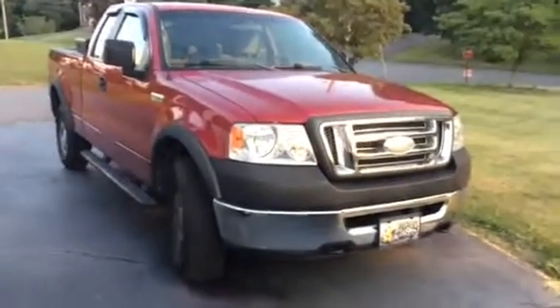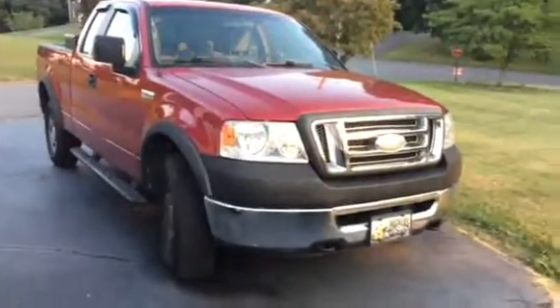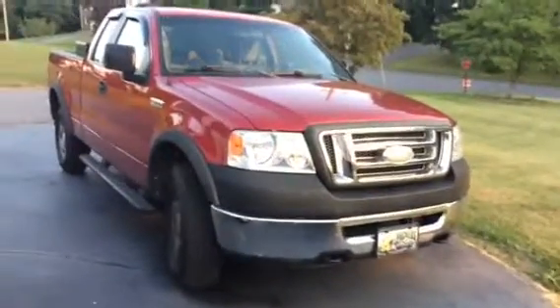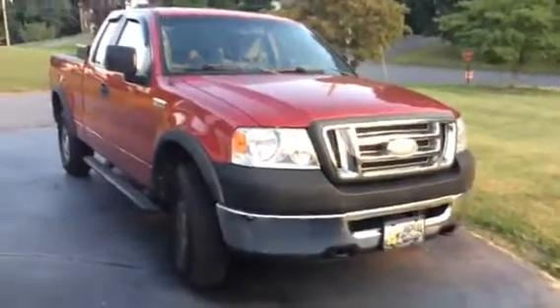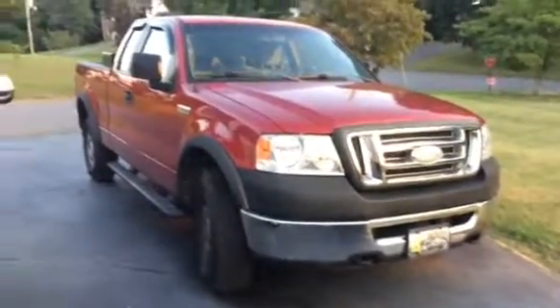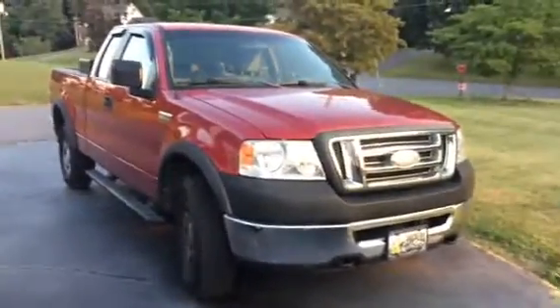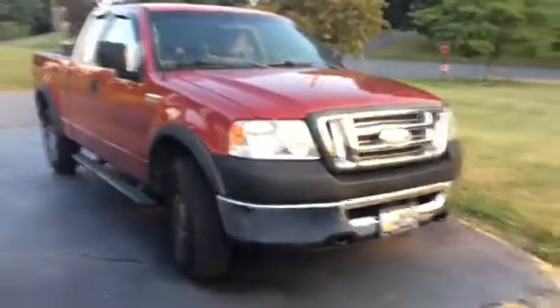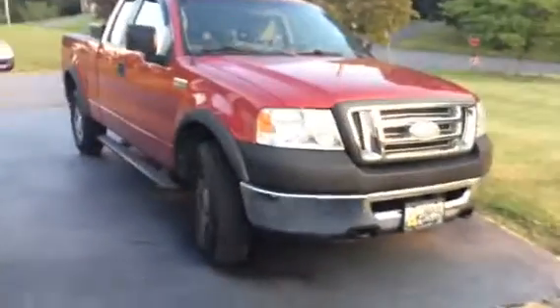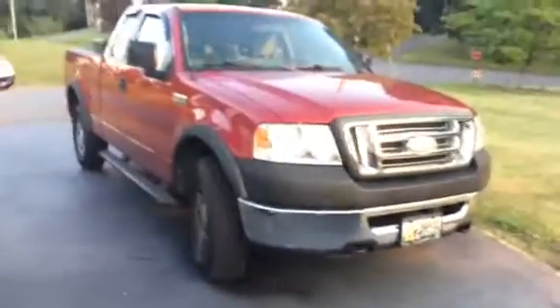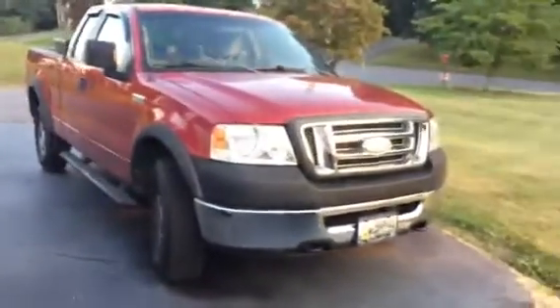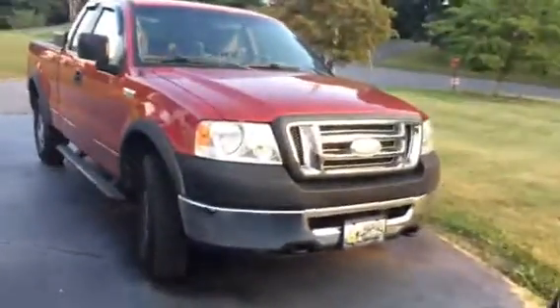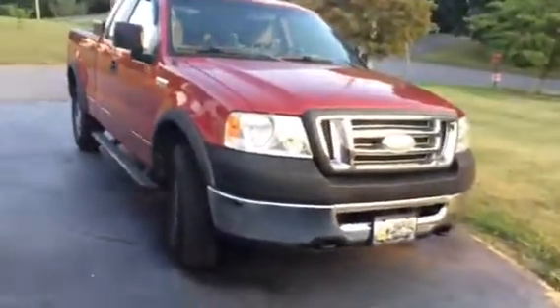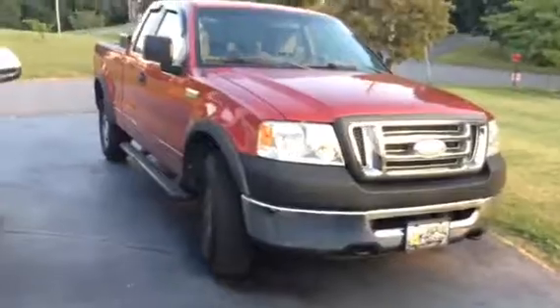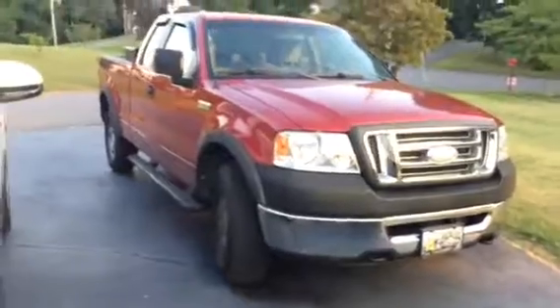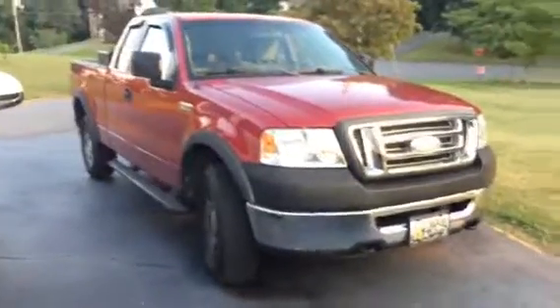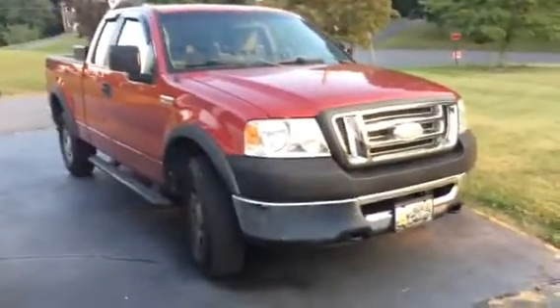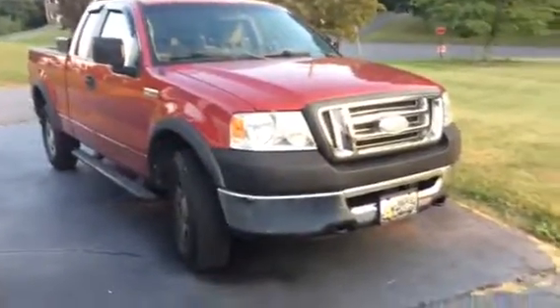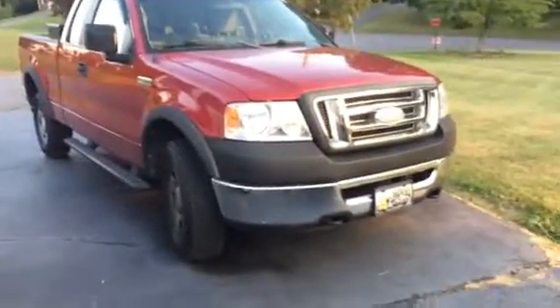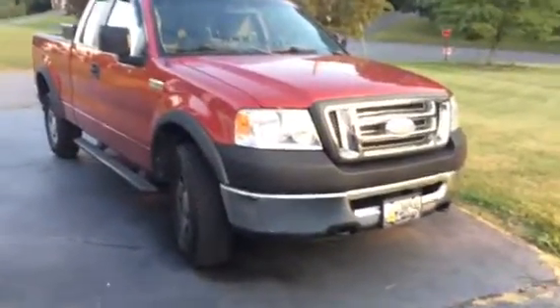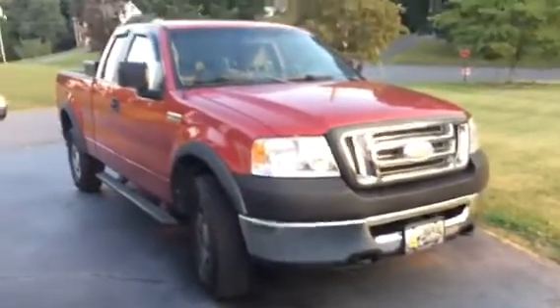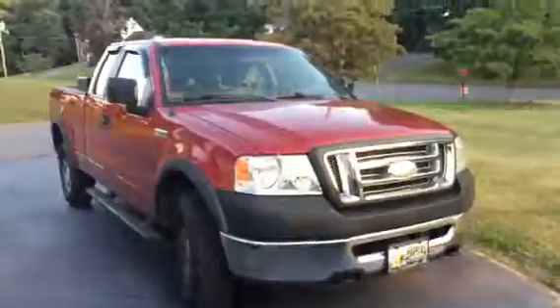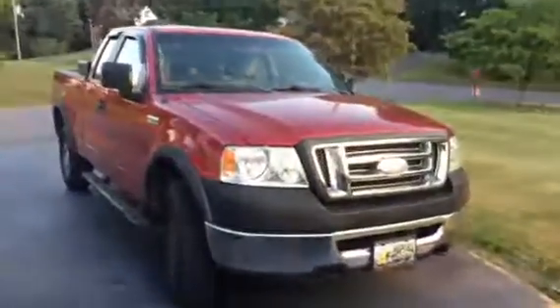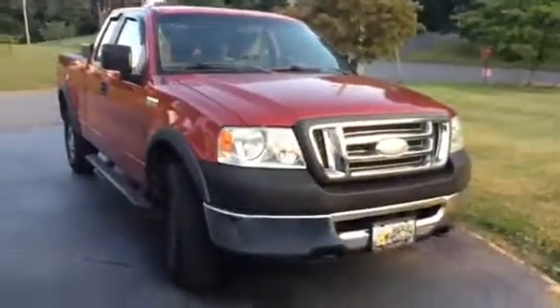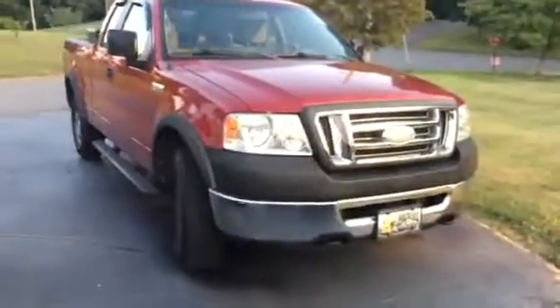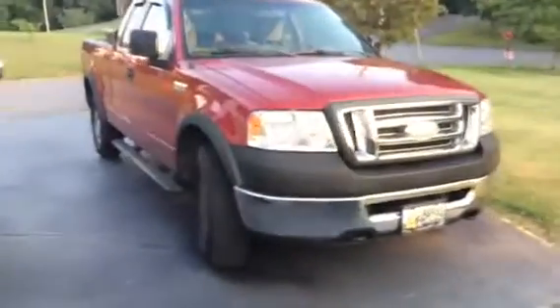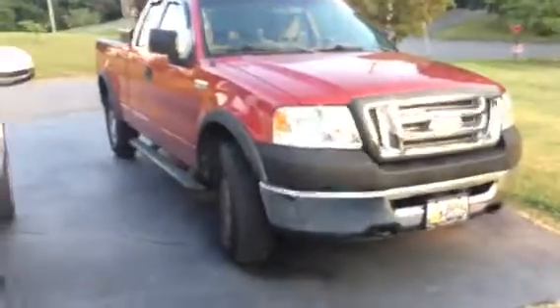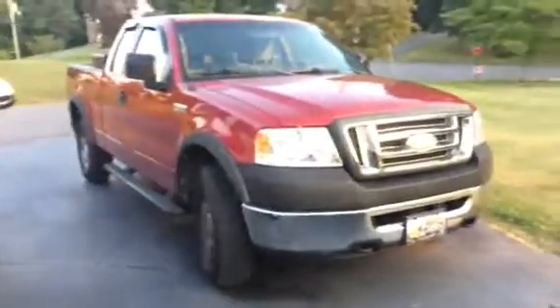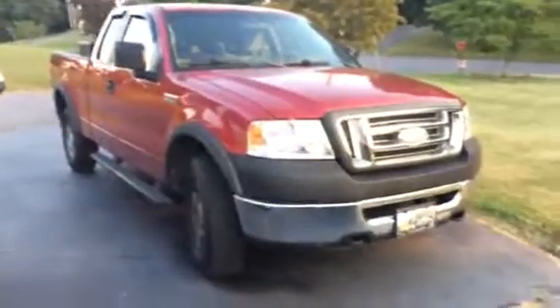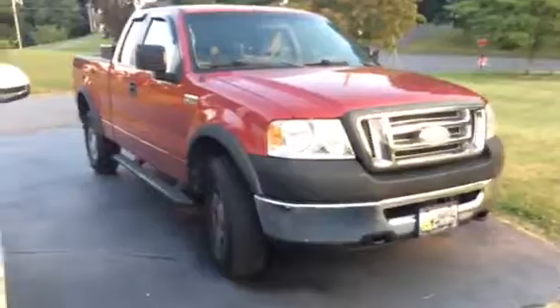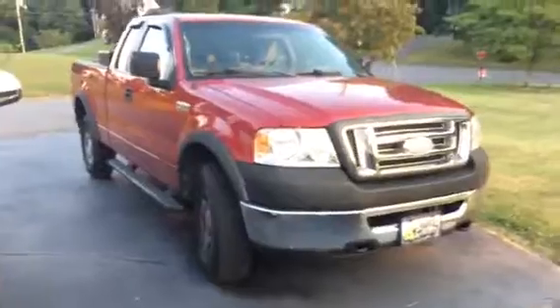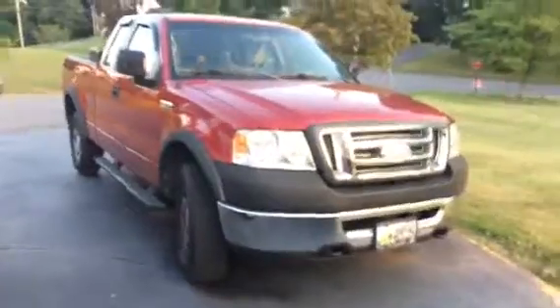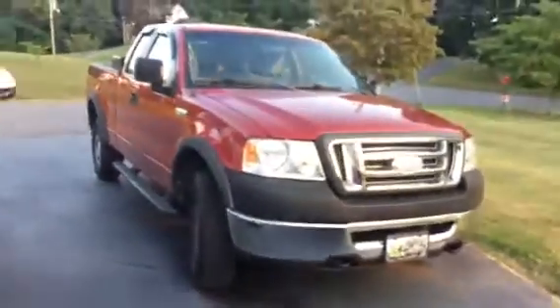Hey everyone, it's Wednesday, July 26th. We're going to be doing a startup on the 2007 Ford F-150 XL Triton.